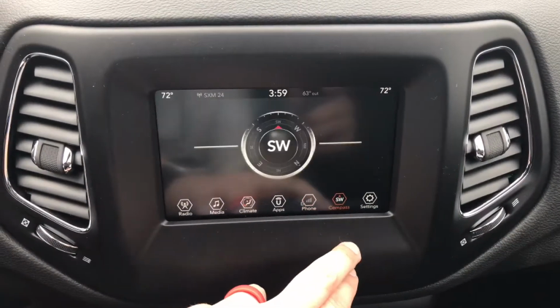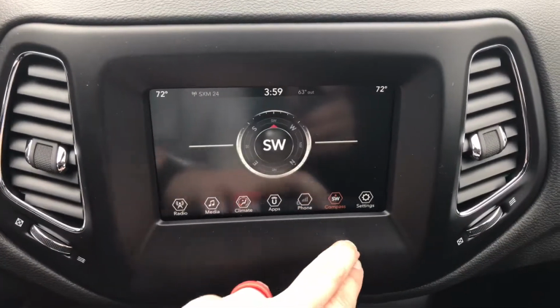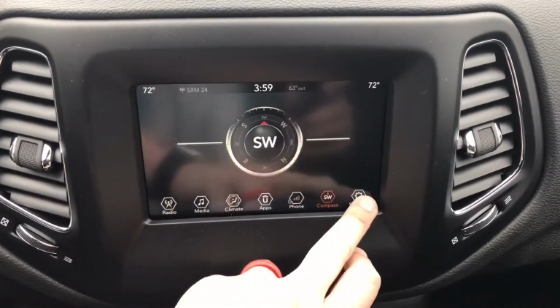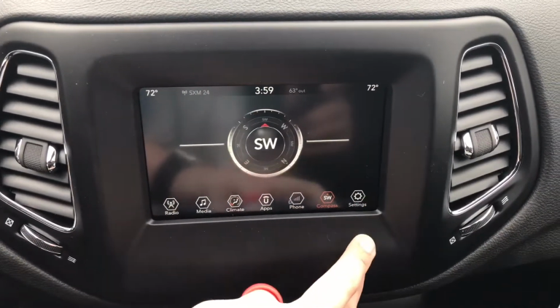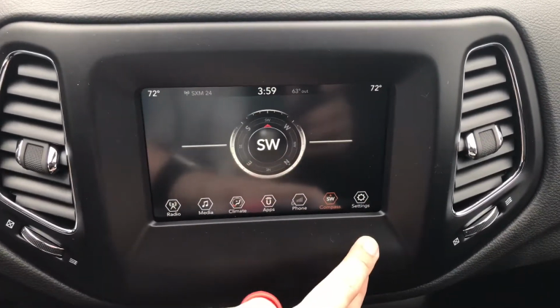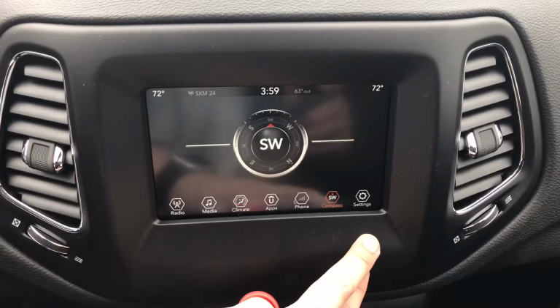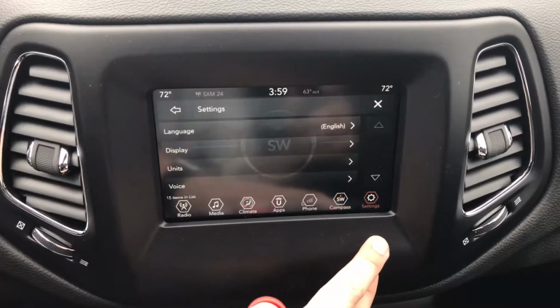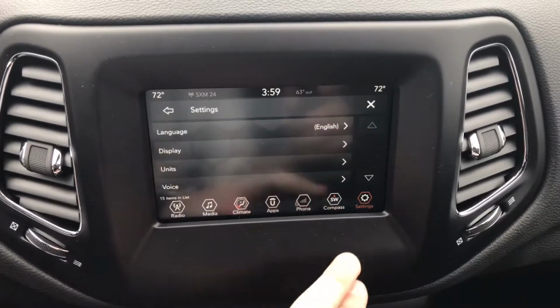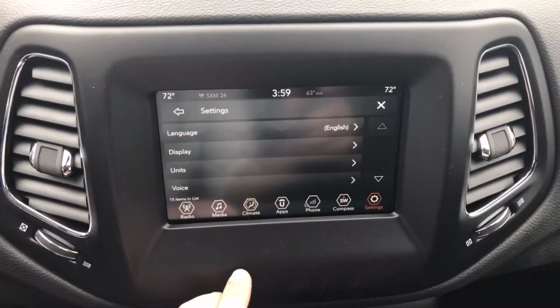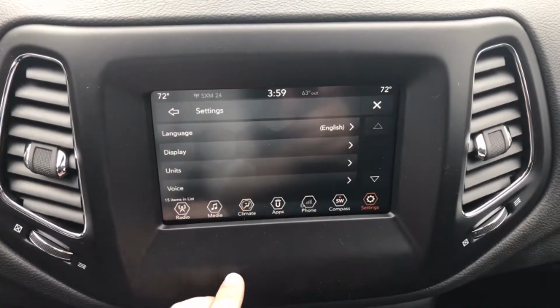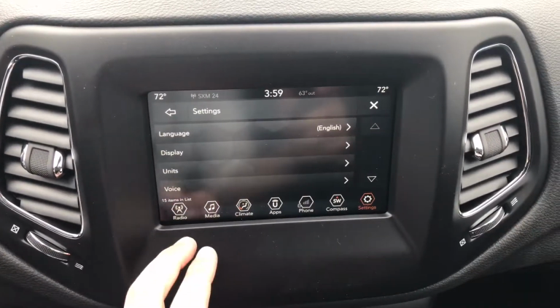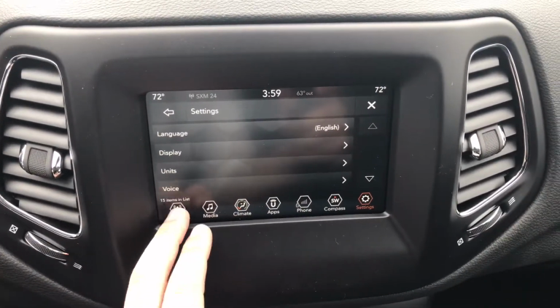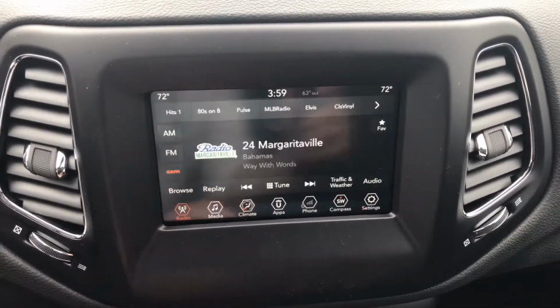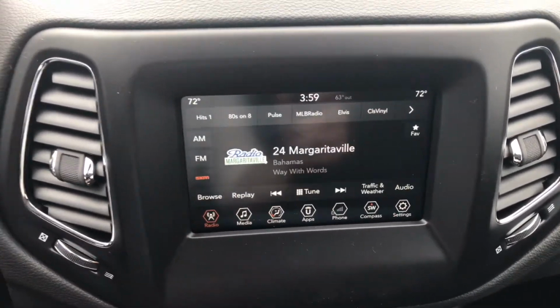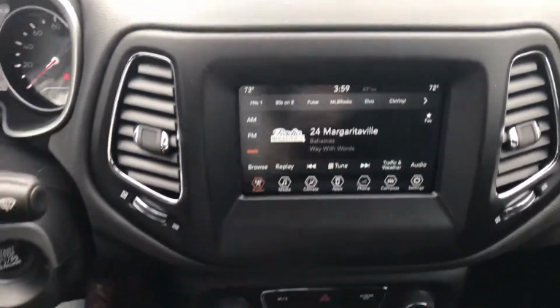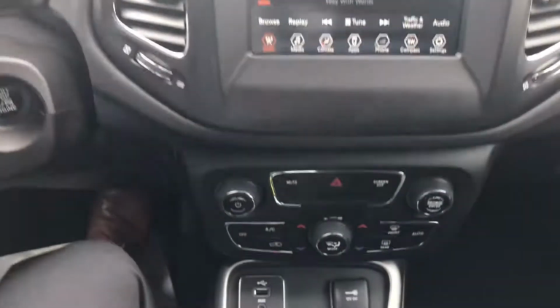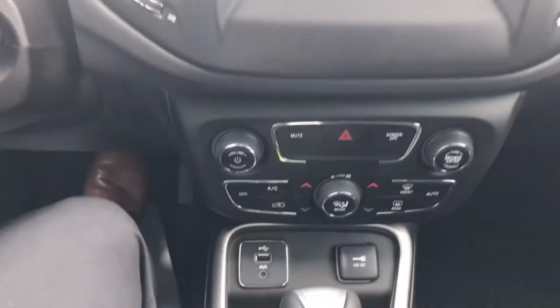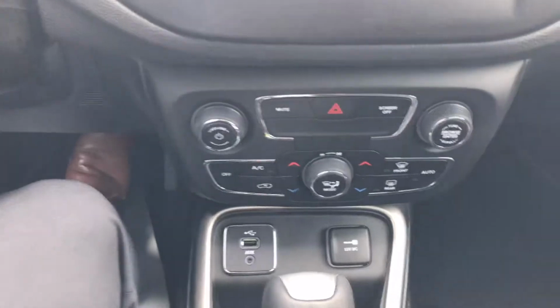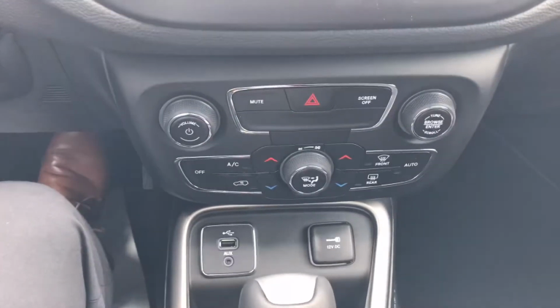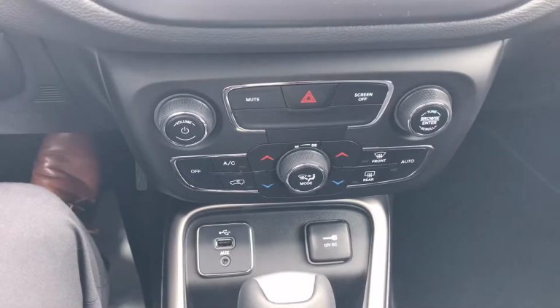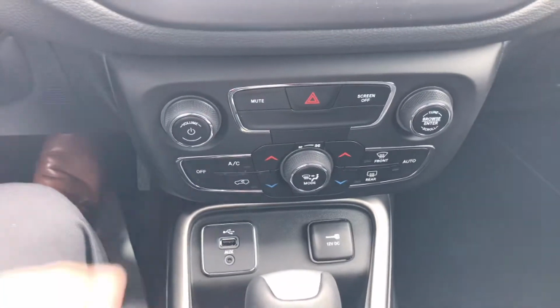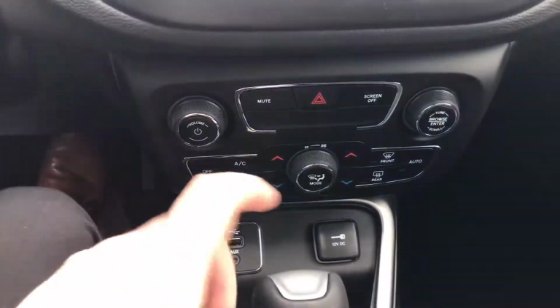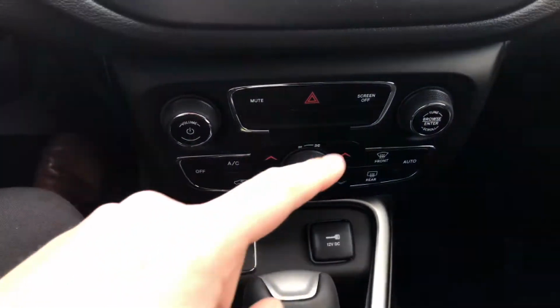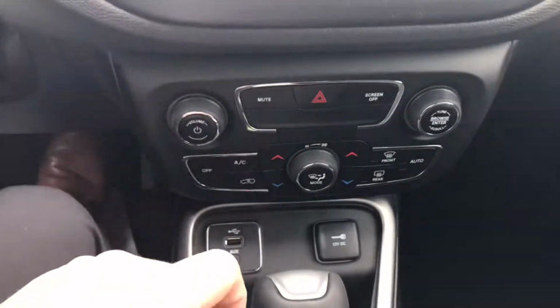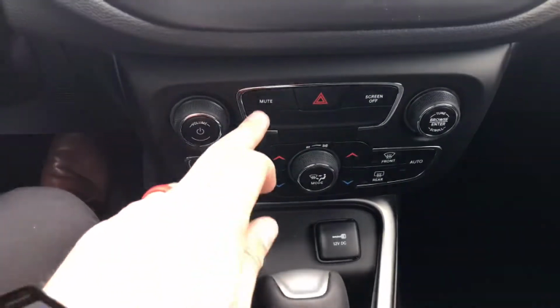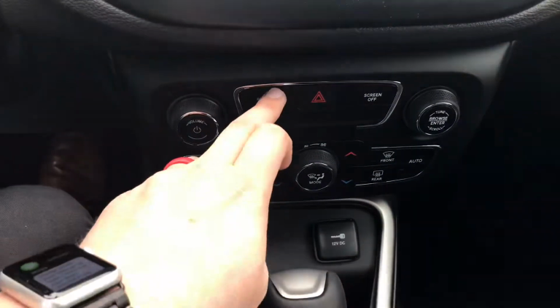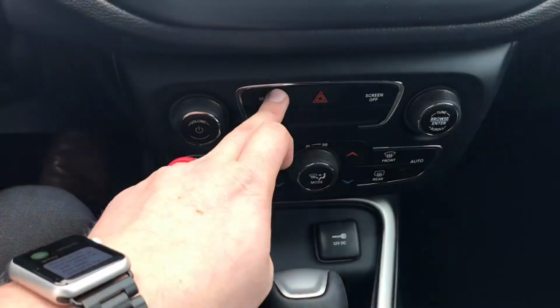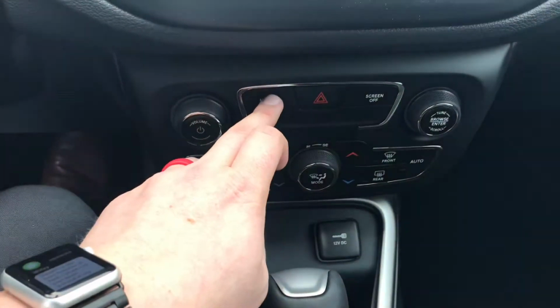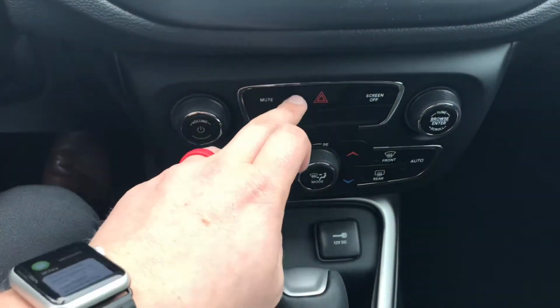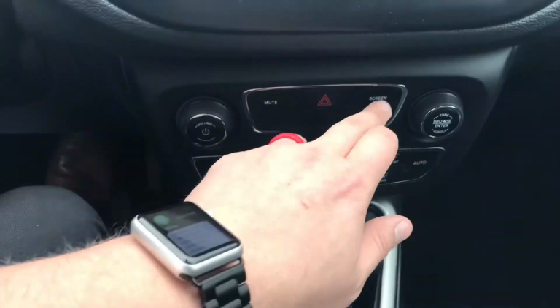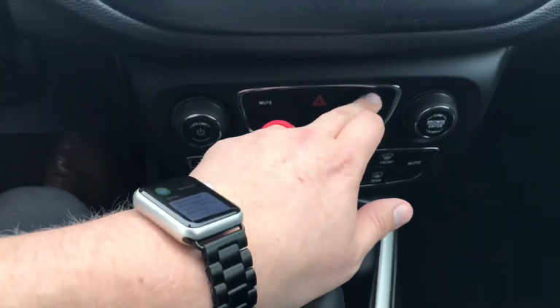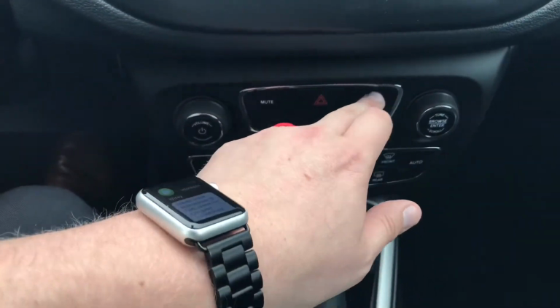You've got a compass and some more settings there for language, display, and all that stuff. A little bit further down you see you've got your volume control, your tuner, you can mute the radio, or you can turn the screen off.